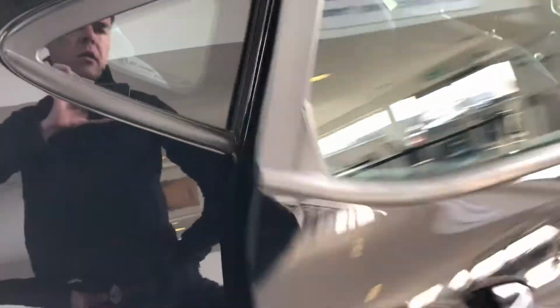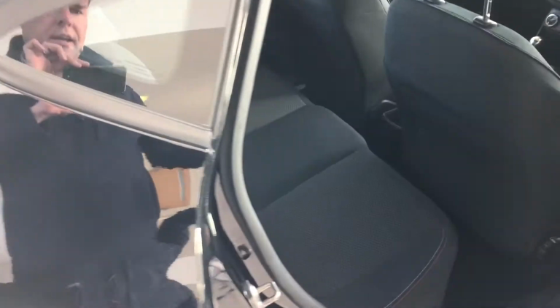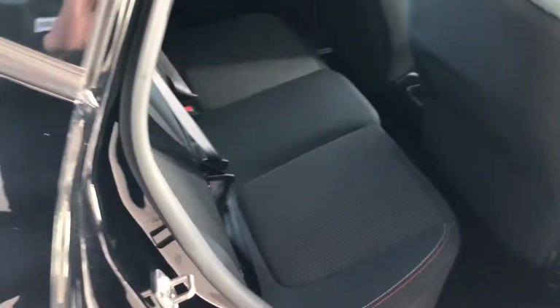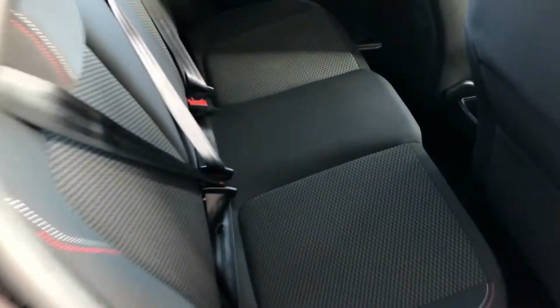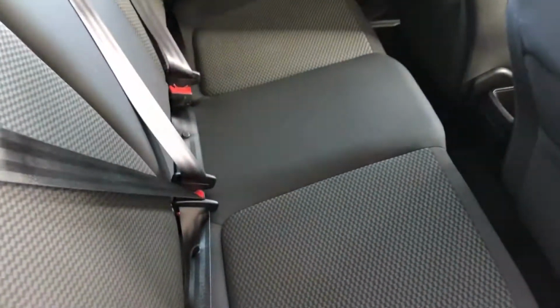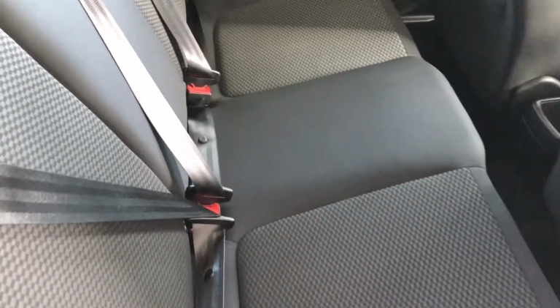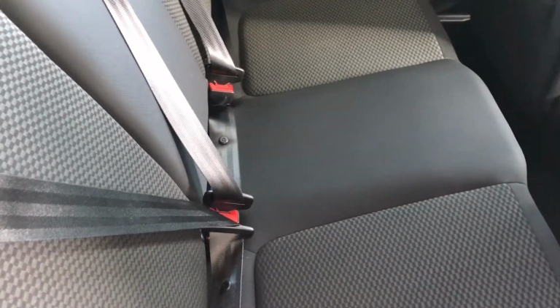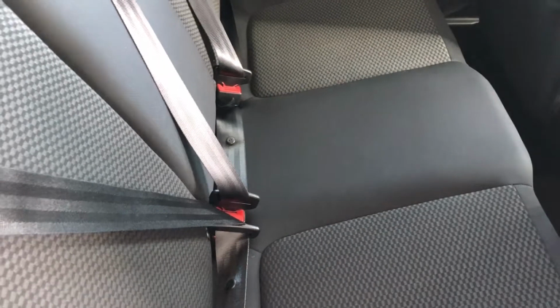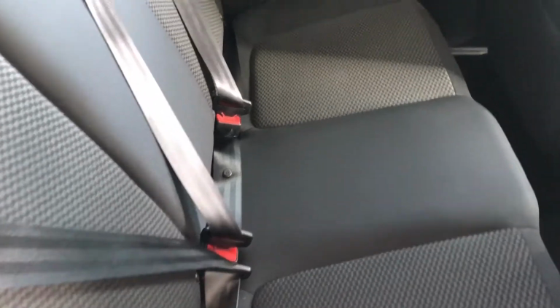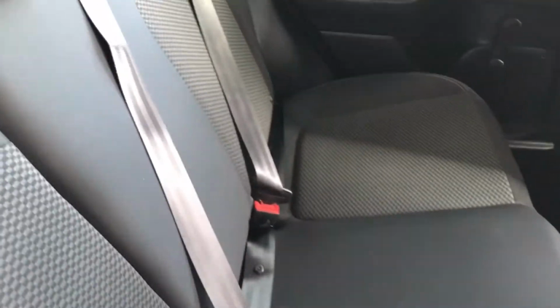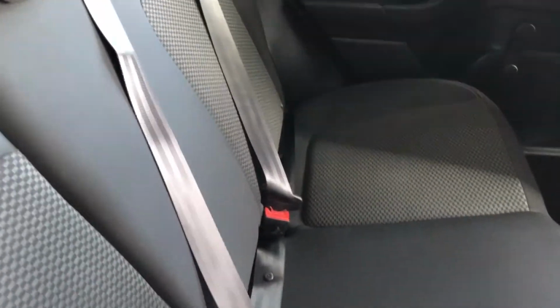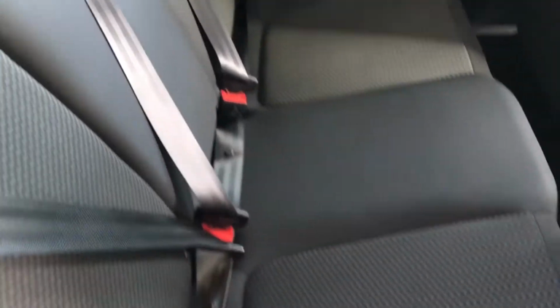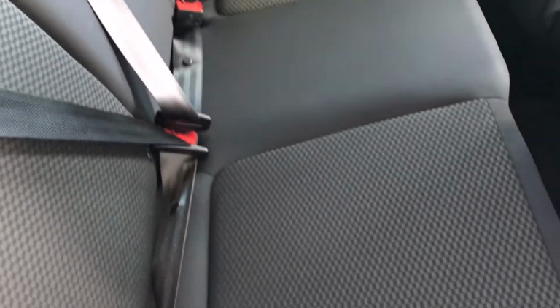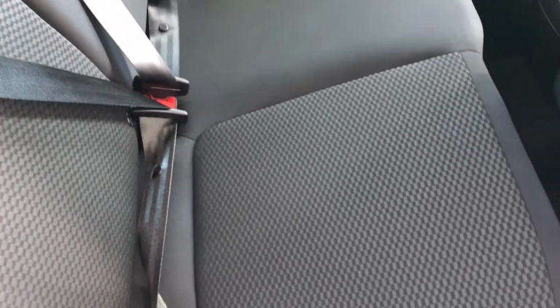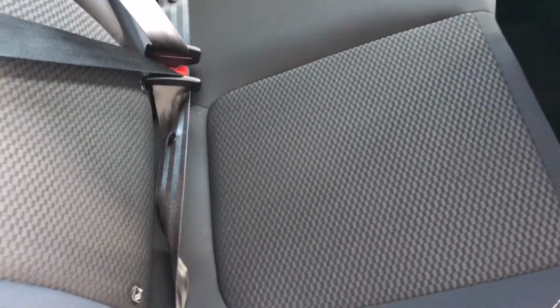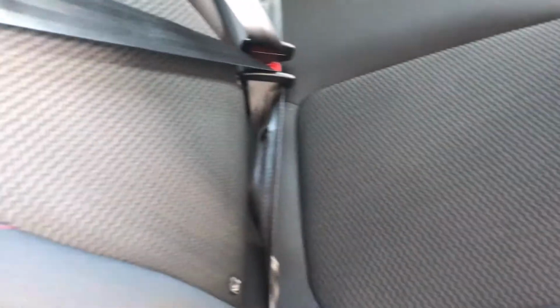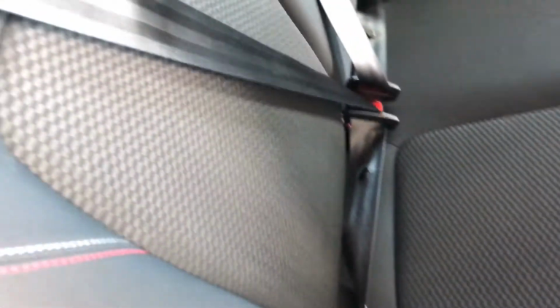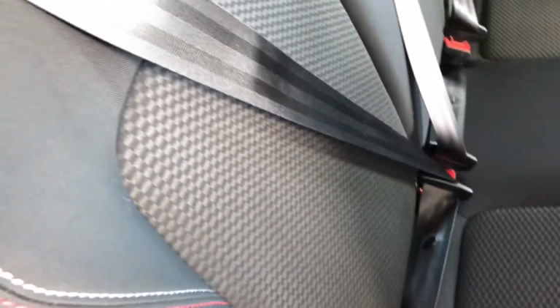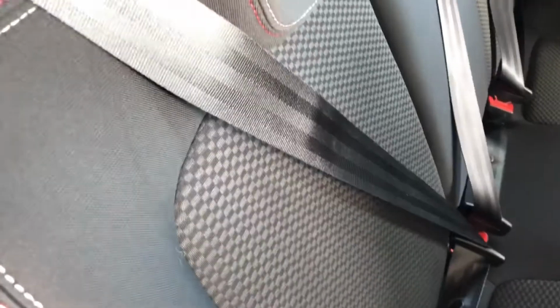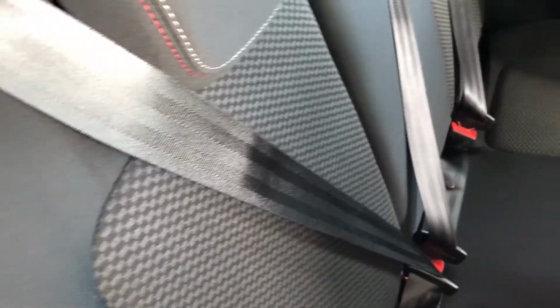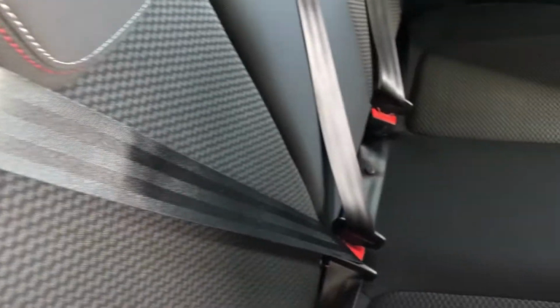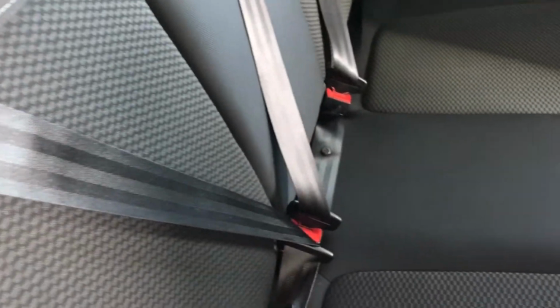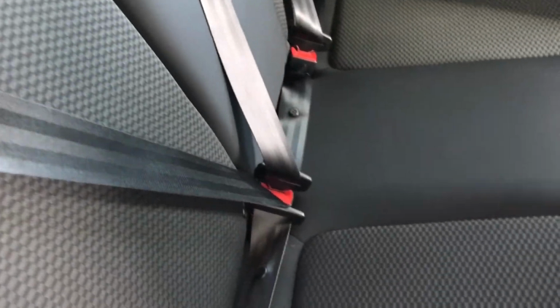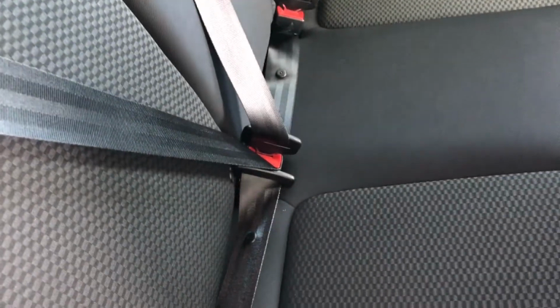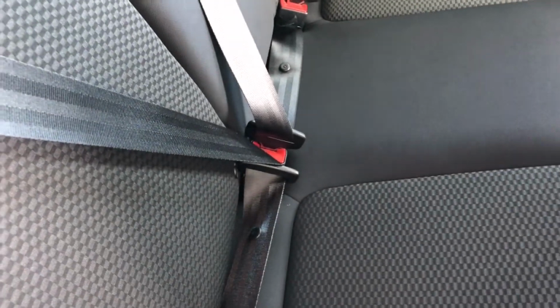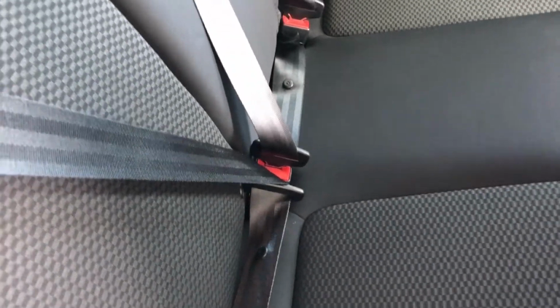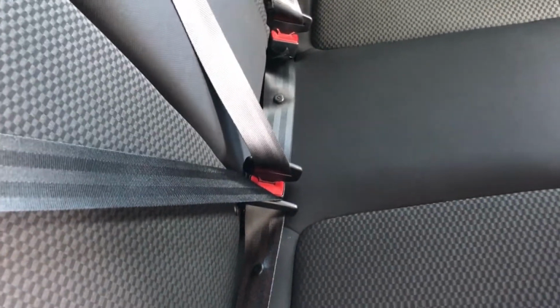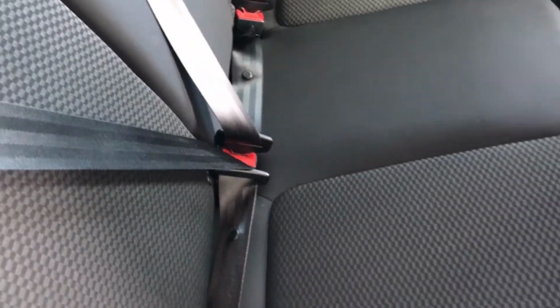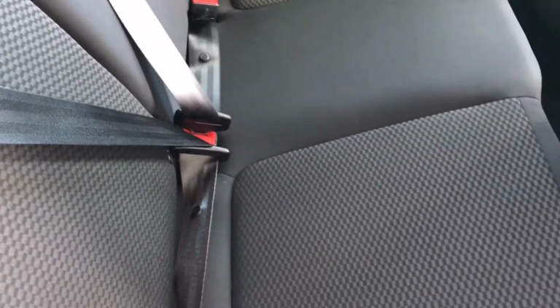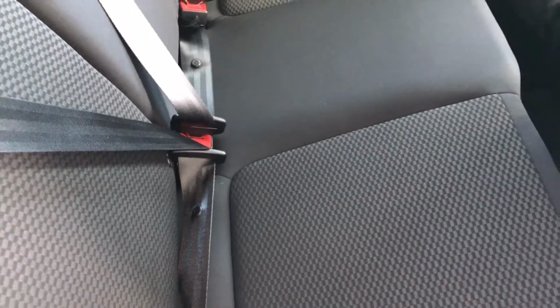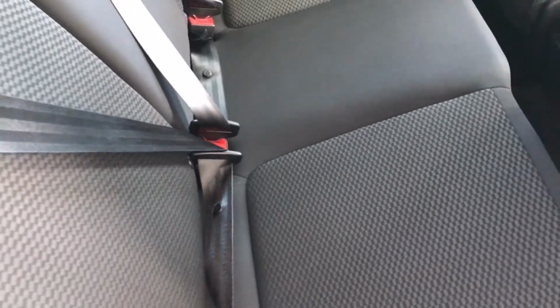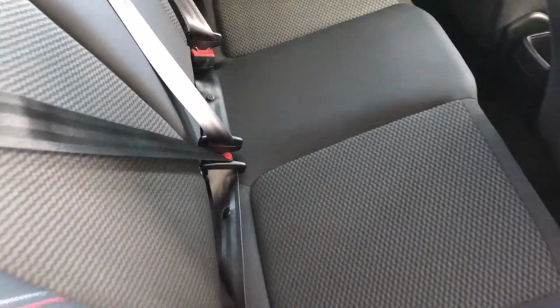On the inside you've got these grey cloth seats with red stitching which really does look the part. You've got isofix connections for the child seats along with three-point seatbelts.